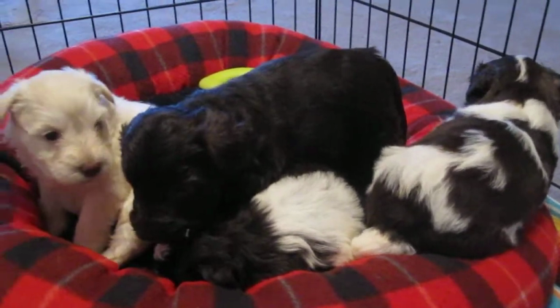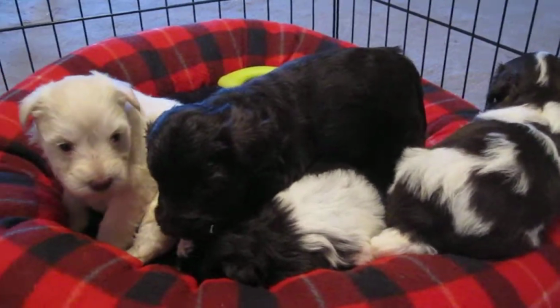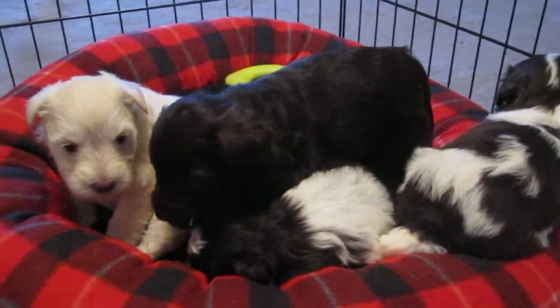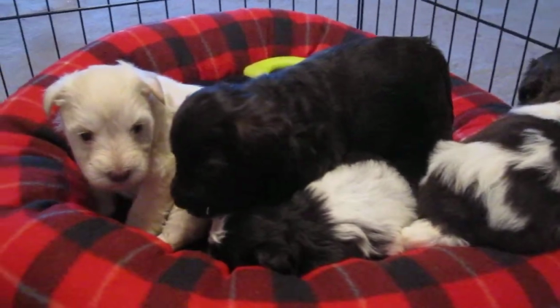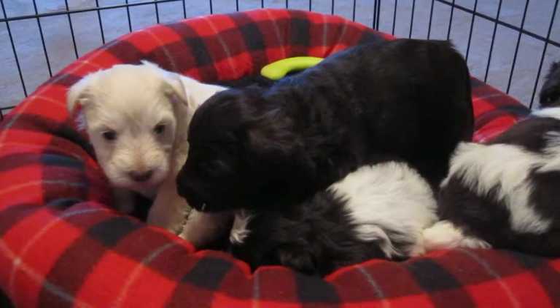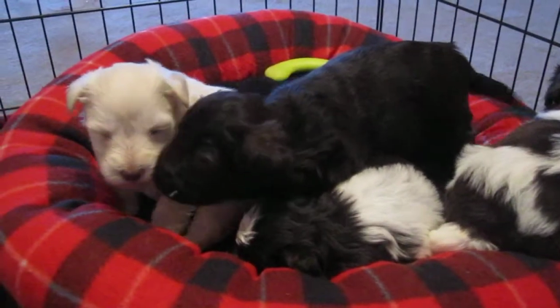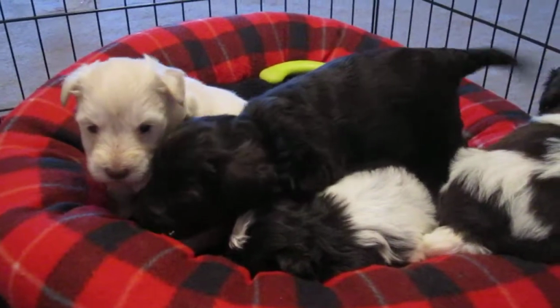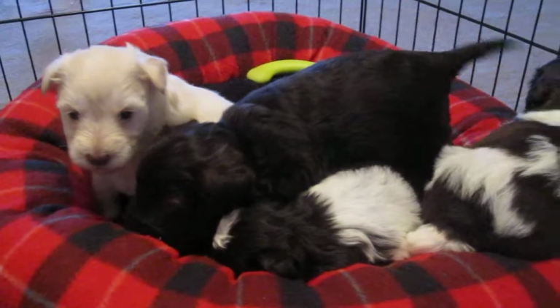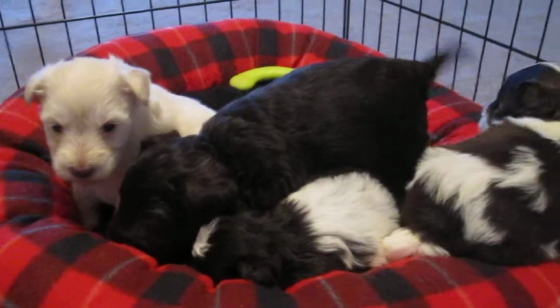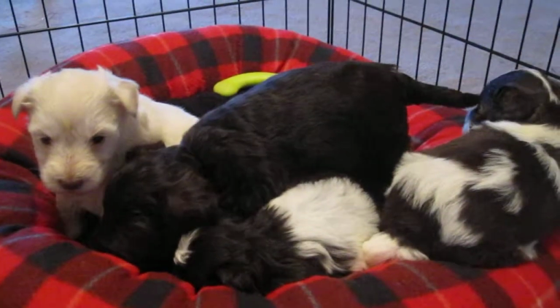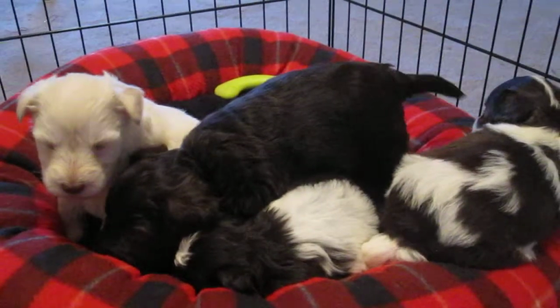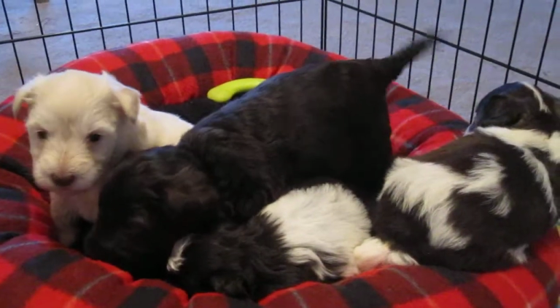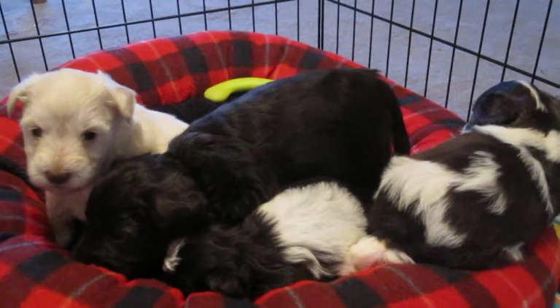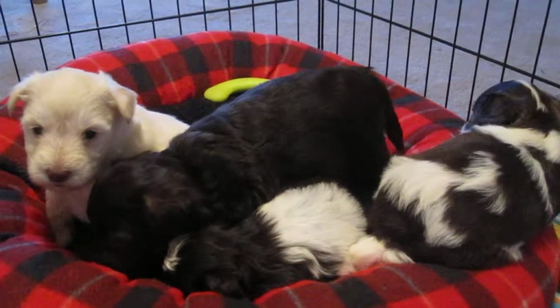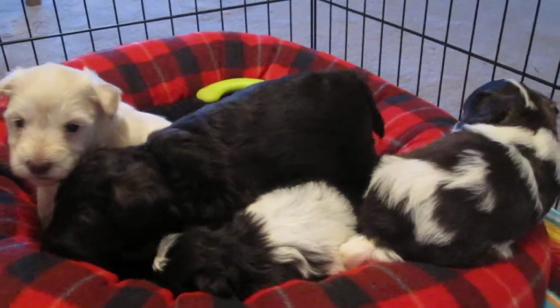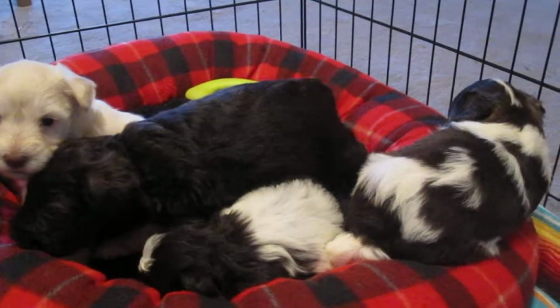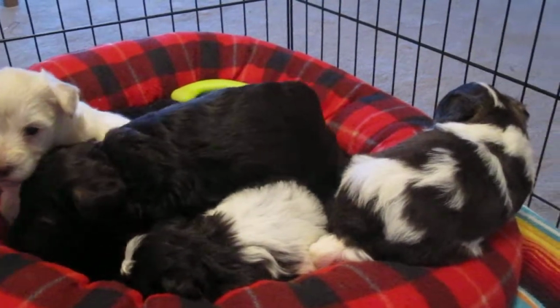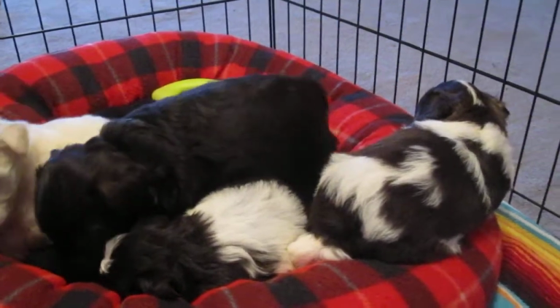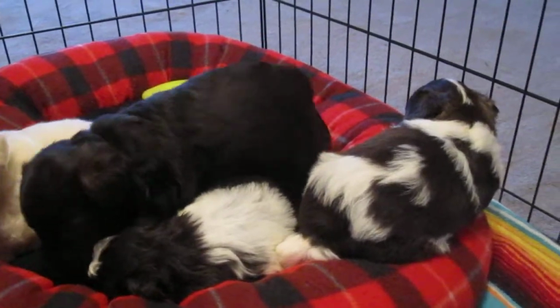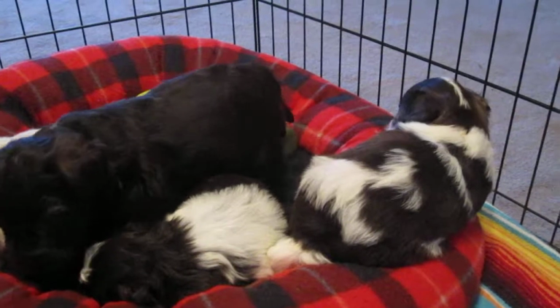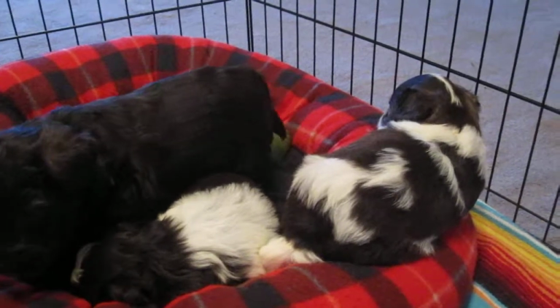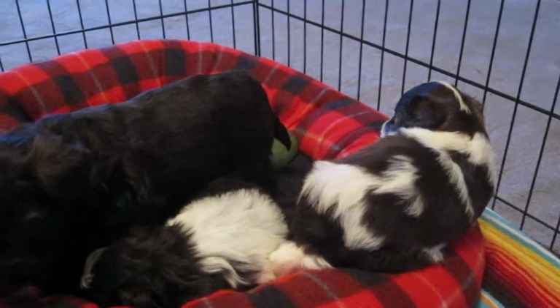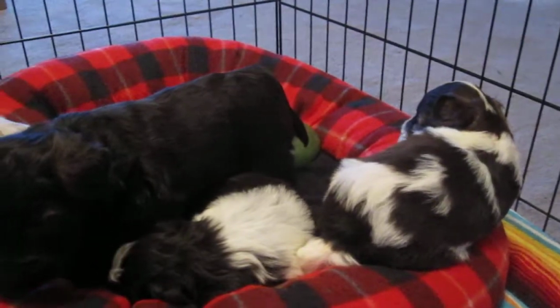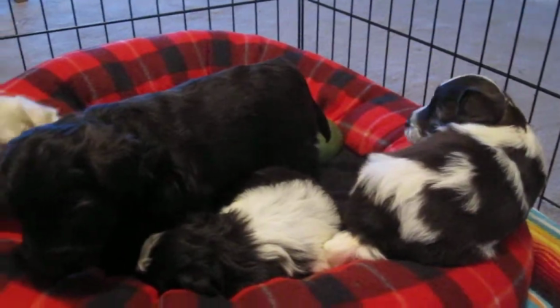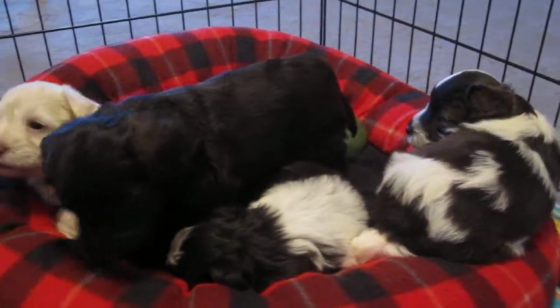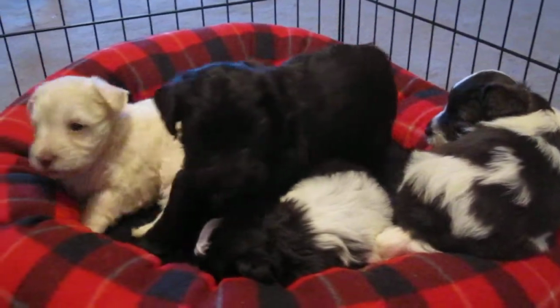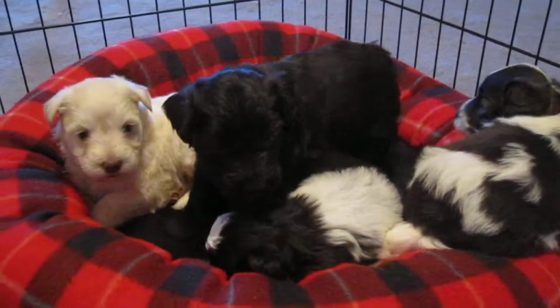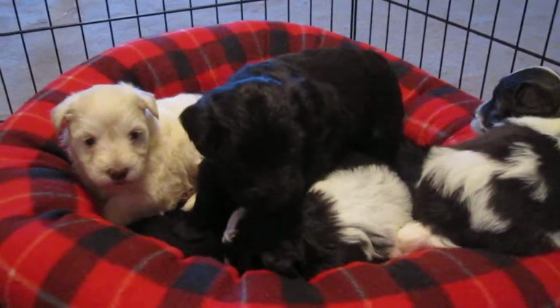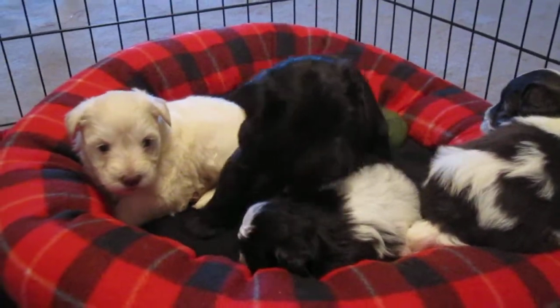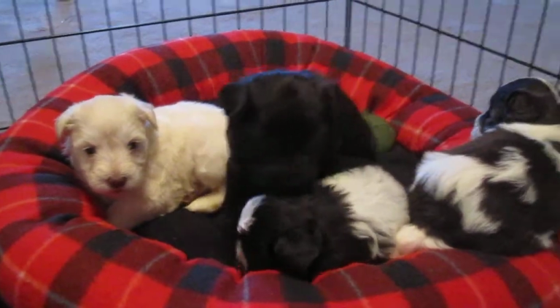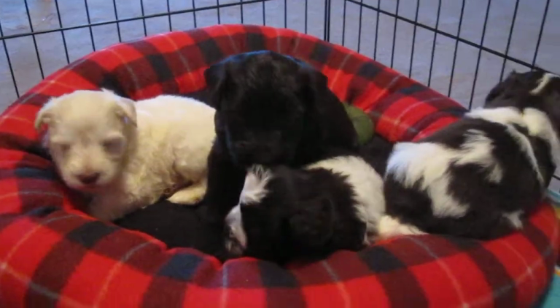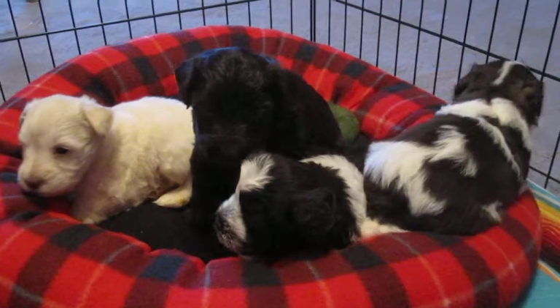Absolutely gorgeous puppies. I don't want to speak too loud because they will come towards me, and I want to be able to get some pictures for you.